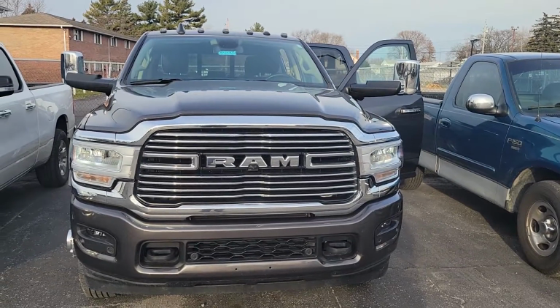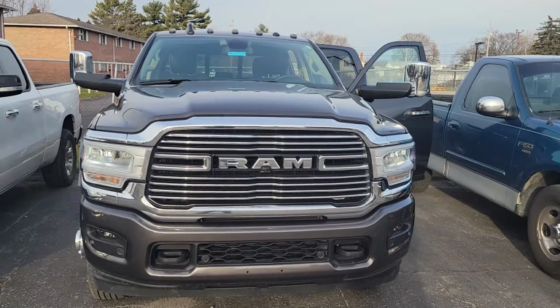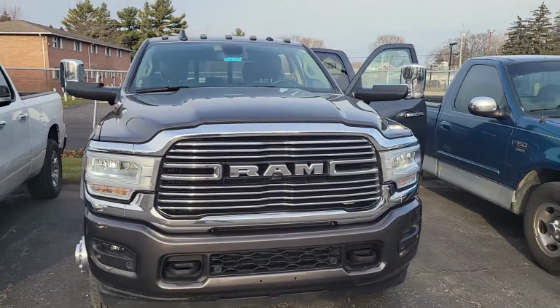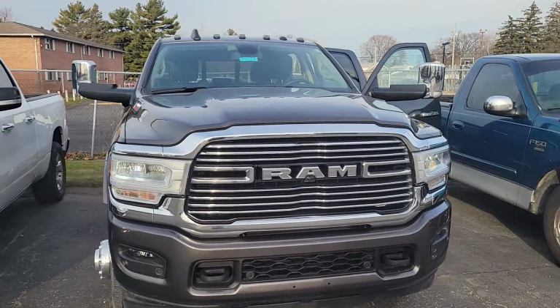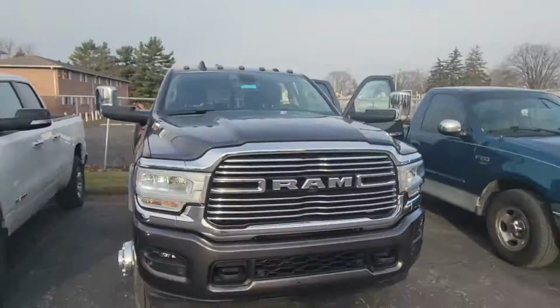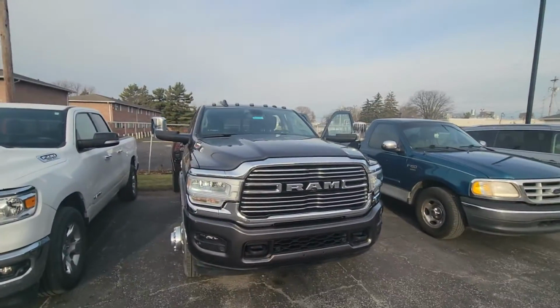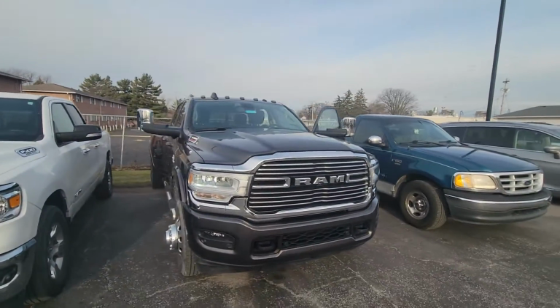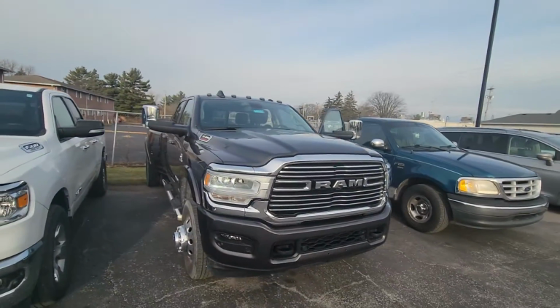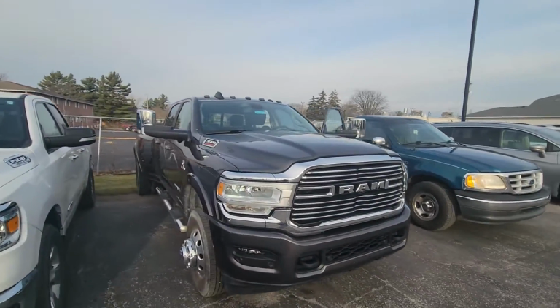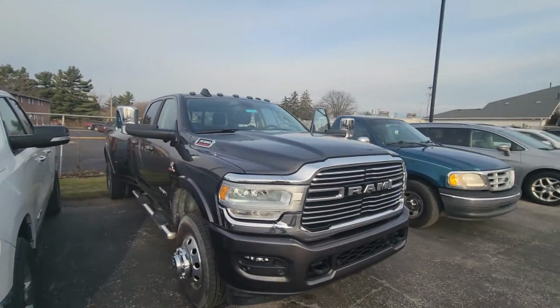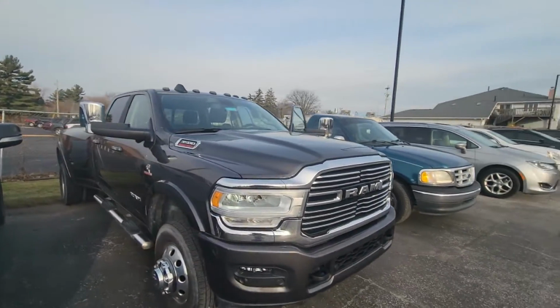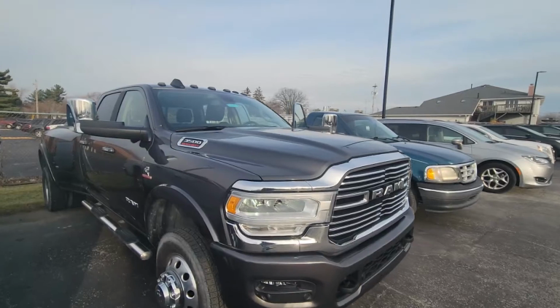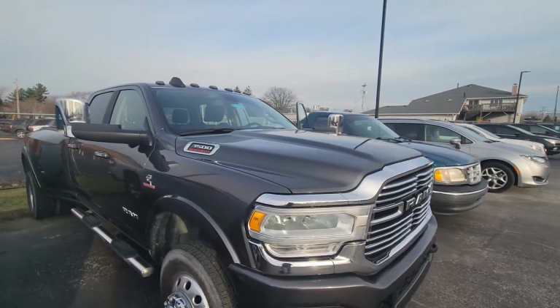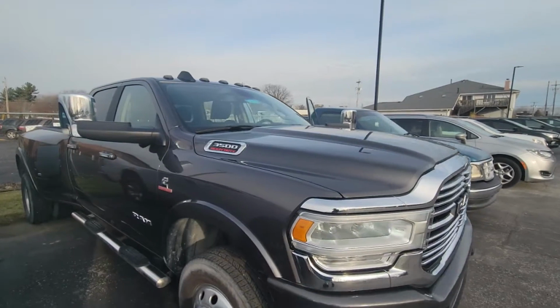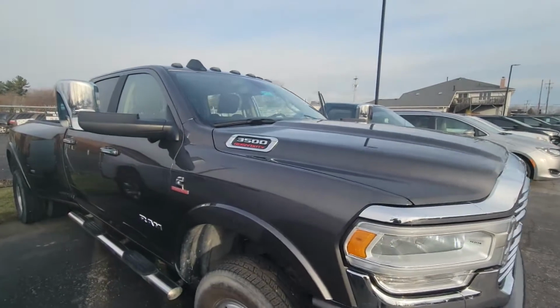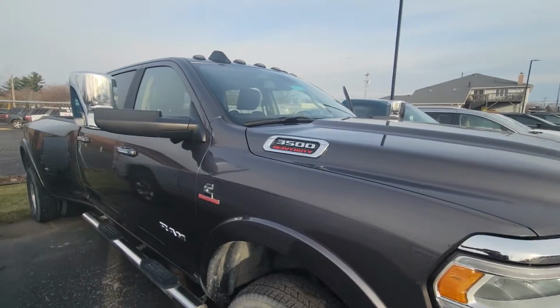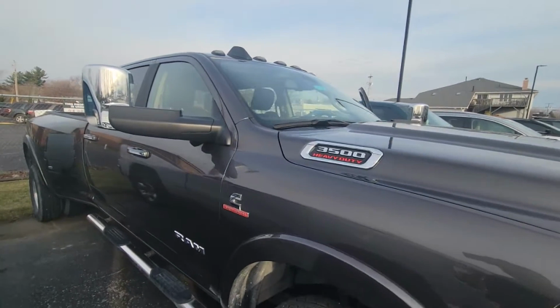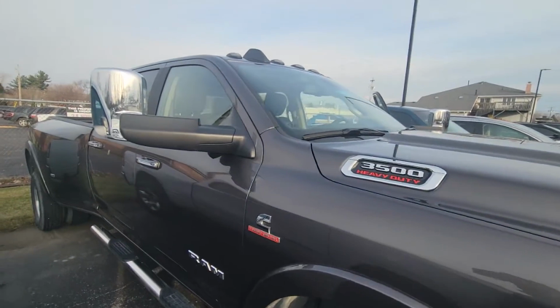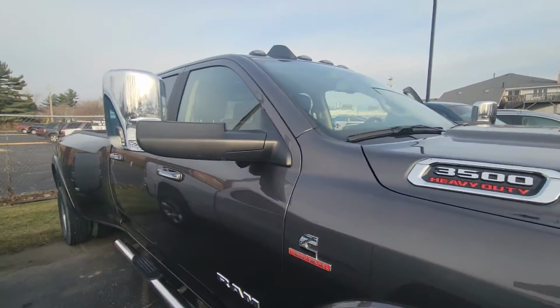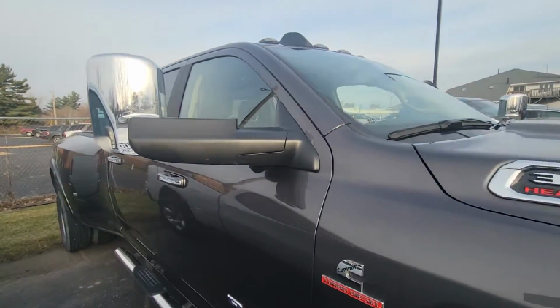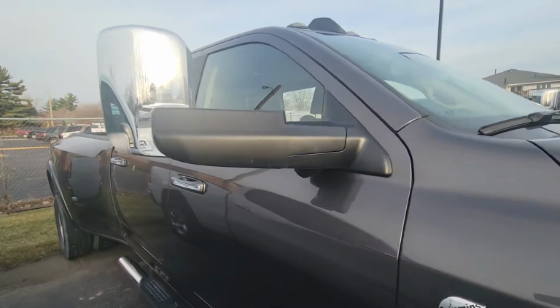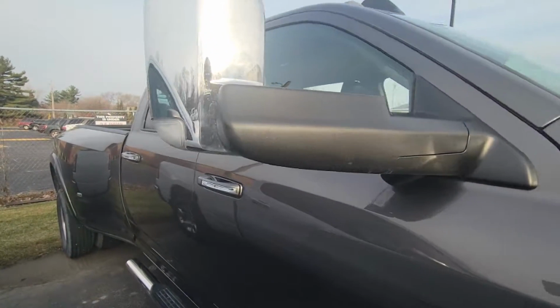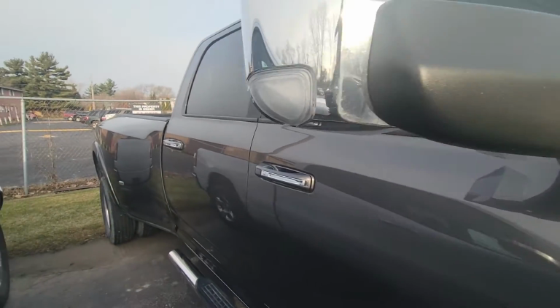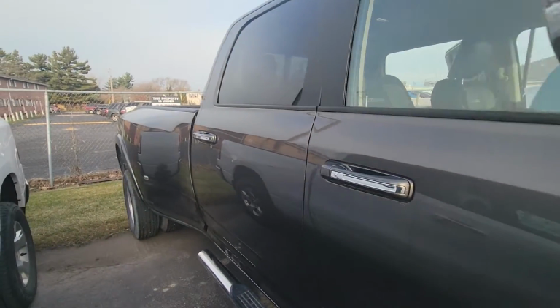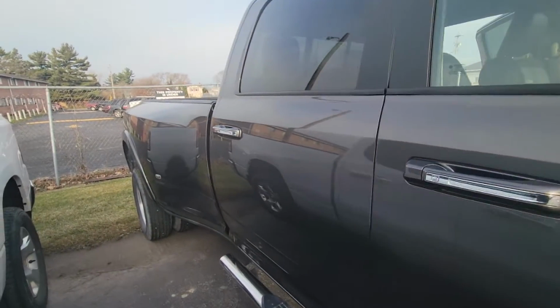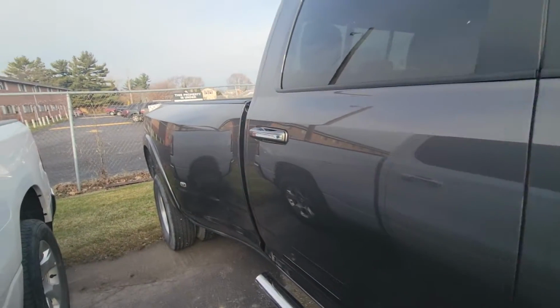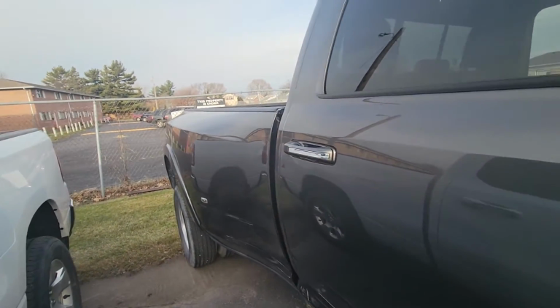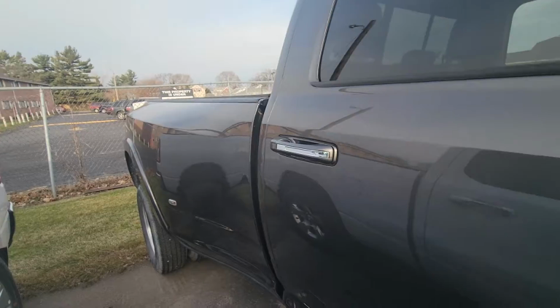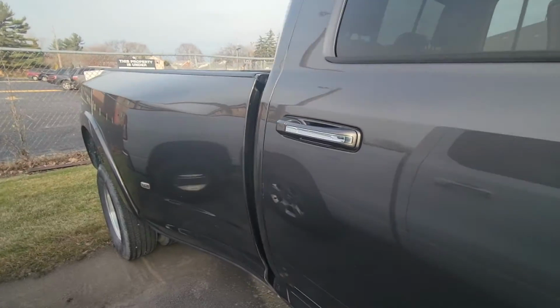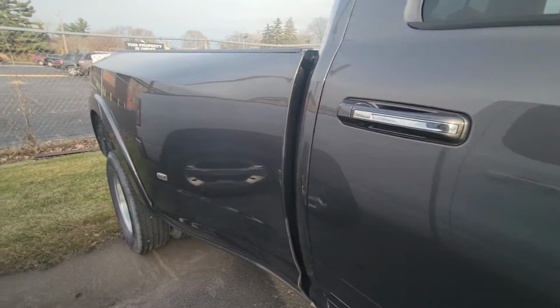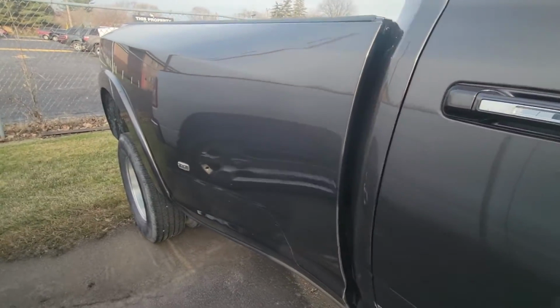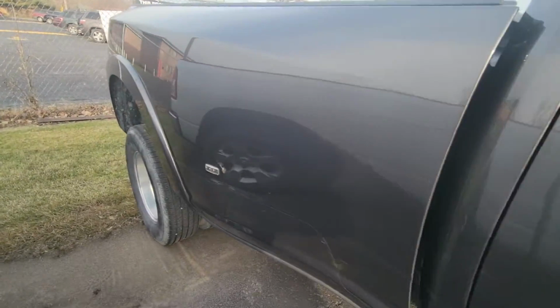Hey David, this is Mike with Firelands Chrysler Dodge Jeep Ram. I just wanted to show you this truck — it's a pre-owned, pretty gently pre-owned. I'll show you the miles when we get in there, but it's a dually.